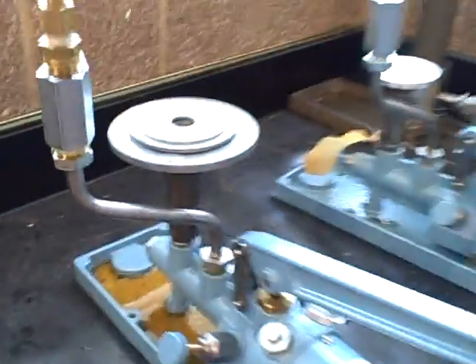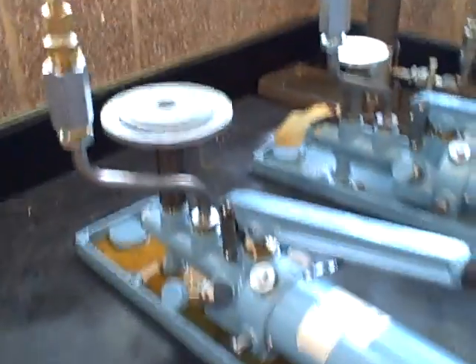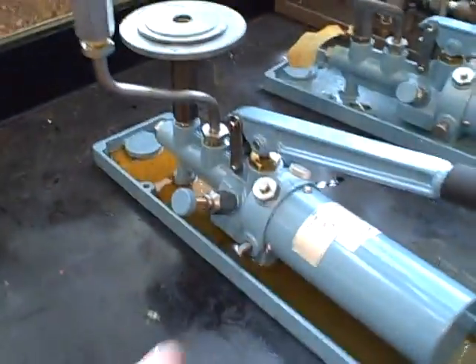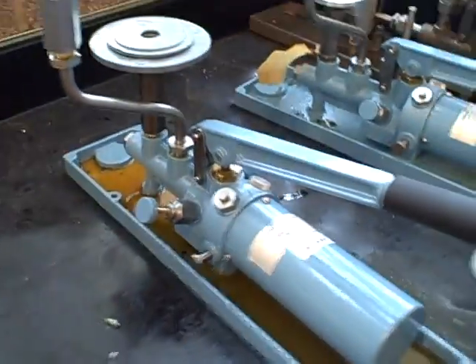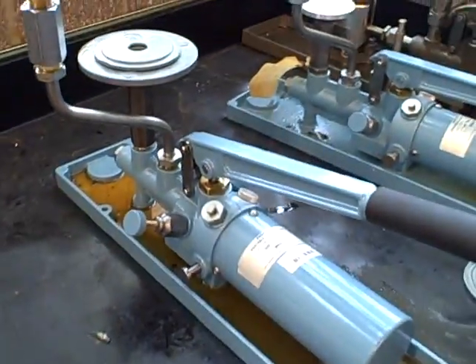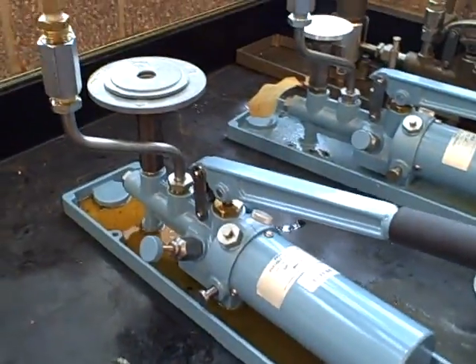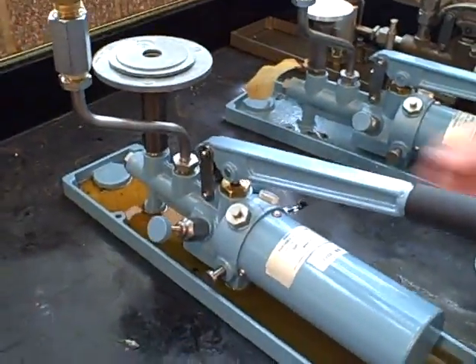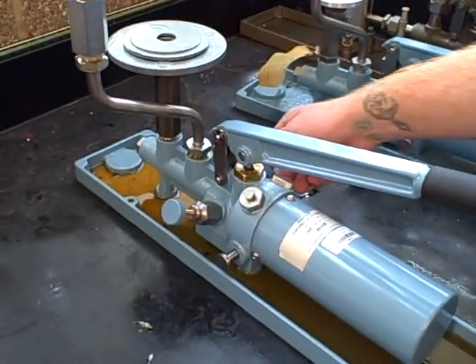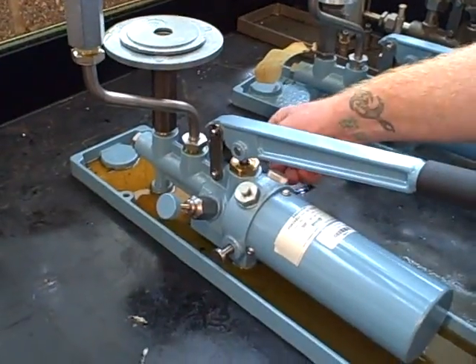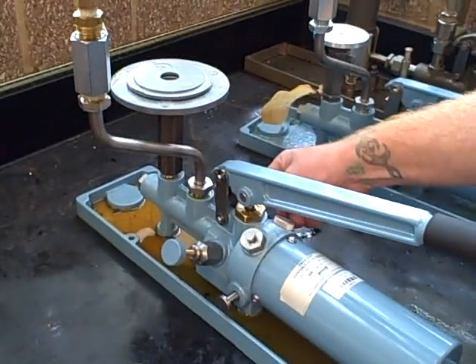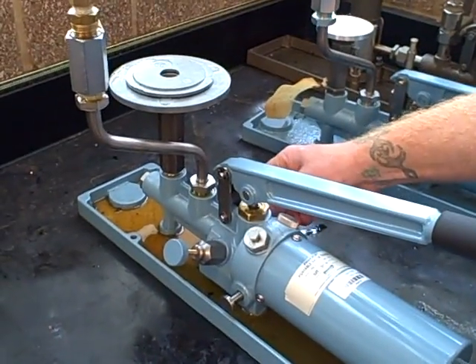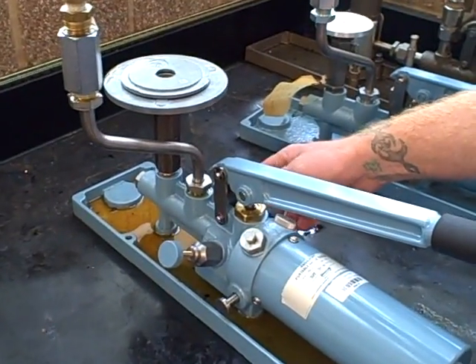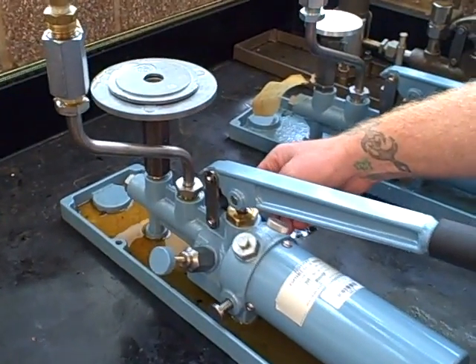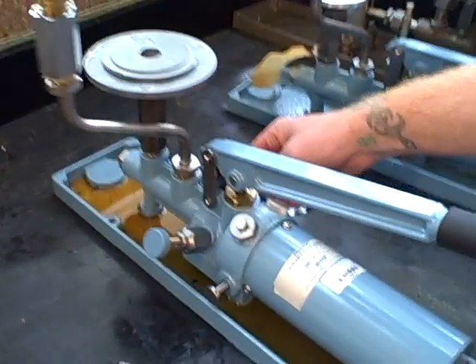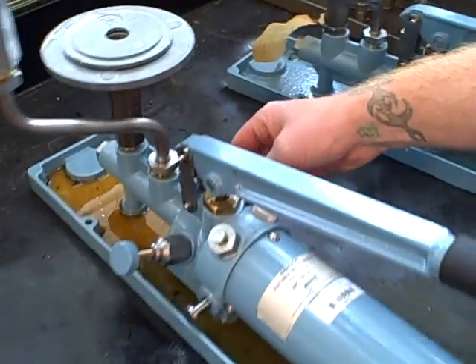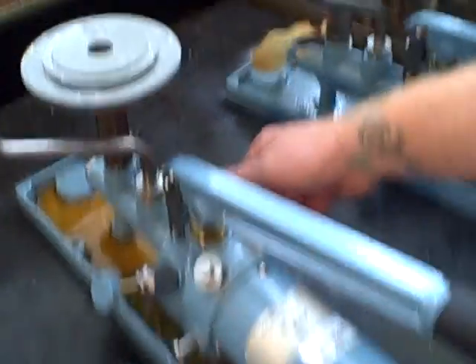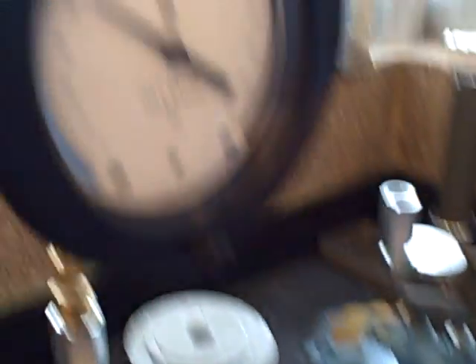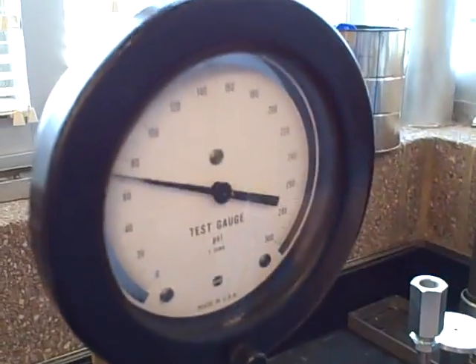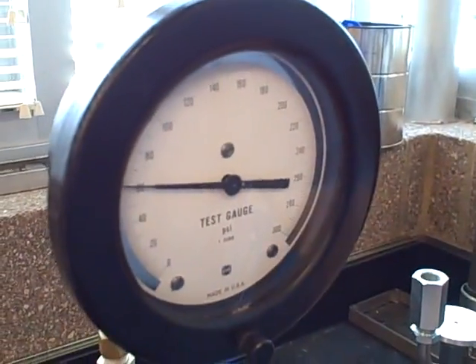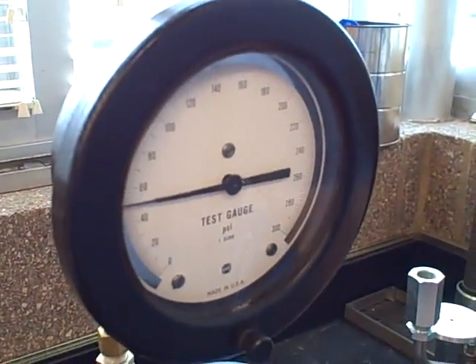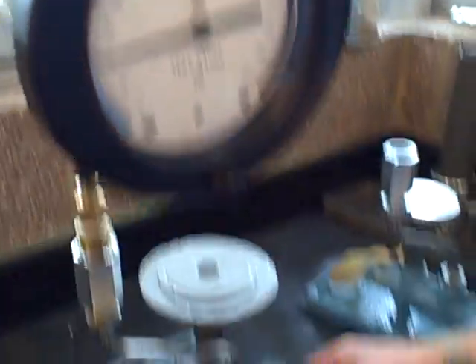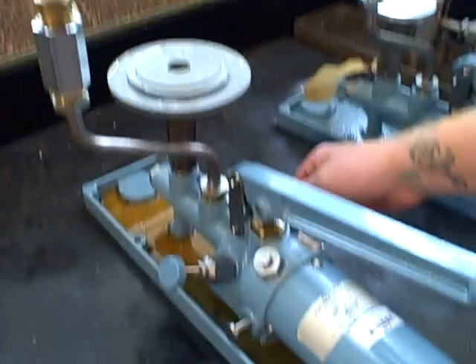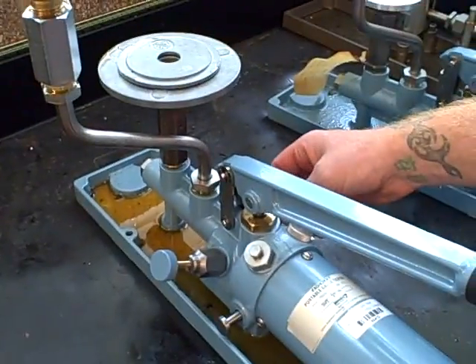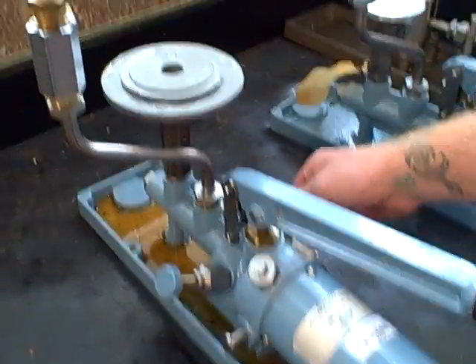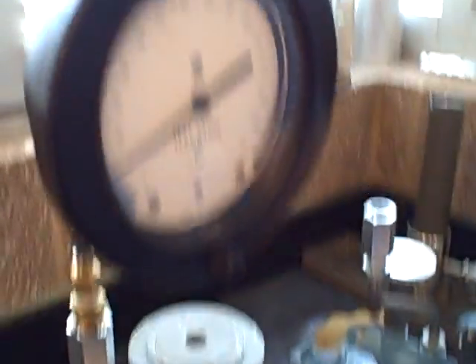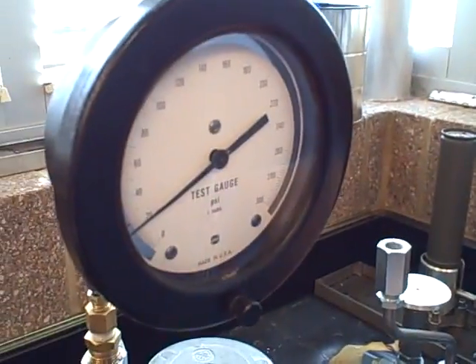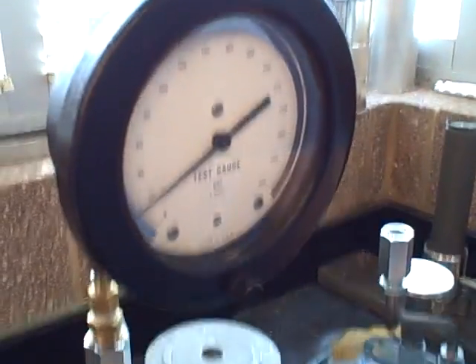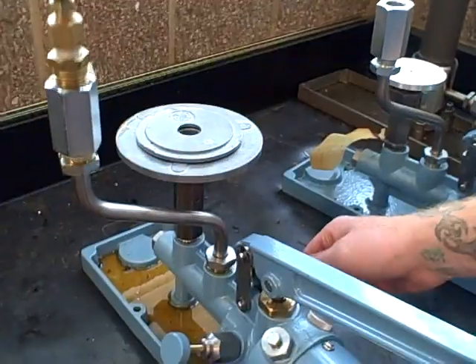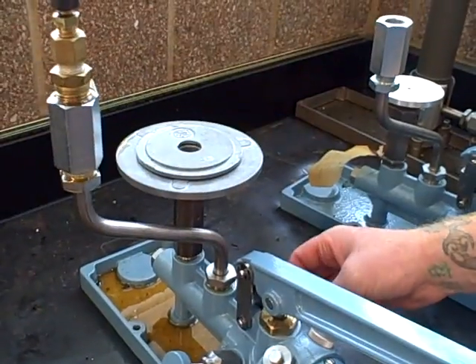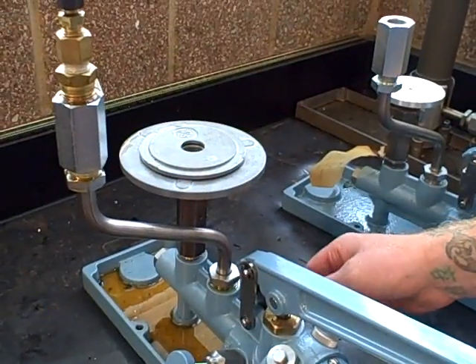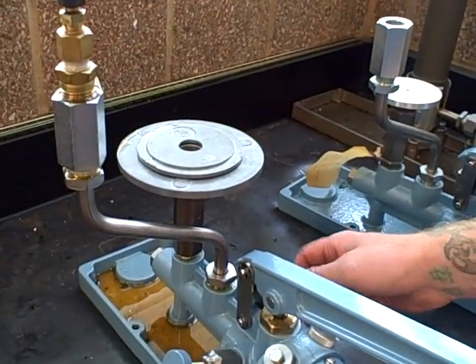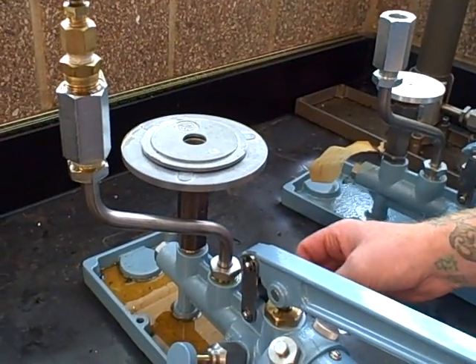Let's go ahead and bleed the pressure off of this safely so we can take the weights off. He's opening the bleed valve. Our pressure's going down to zero. And as soon as we're down to zero, we can take all the weights off of the piston.